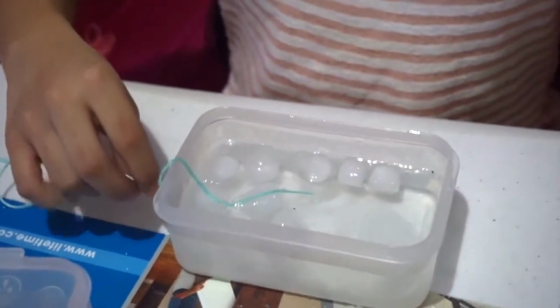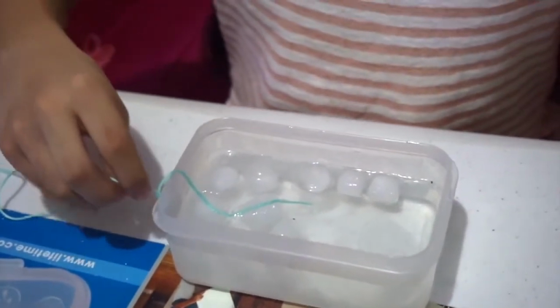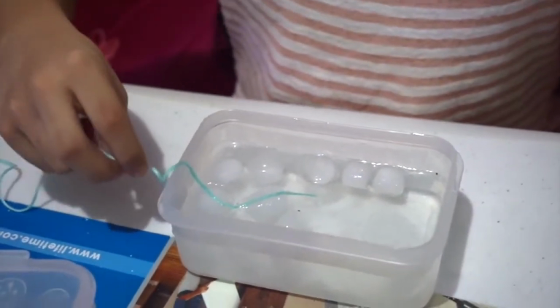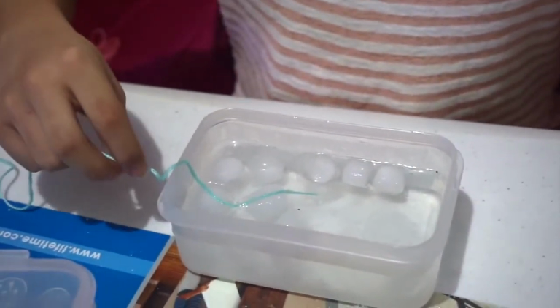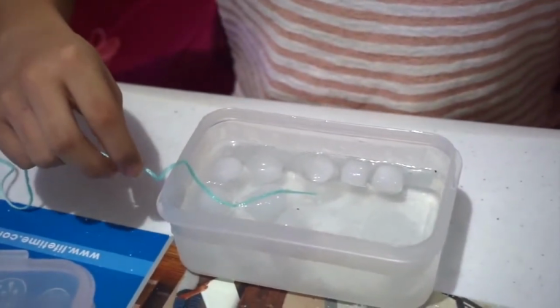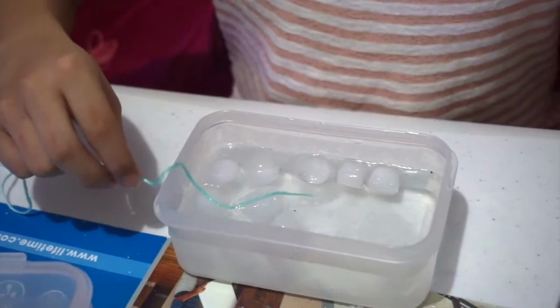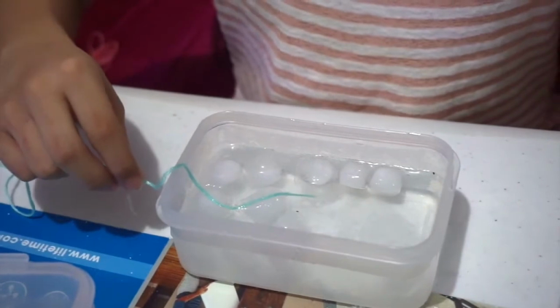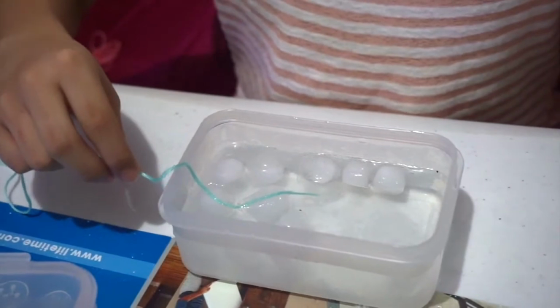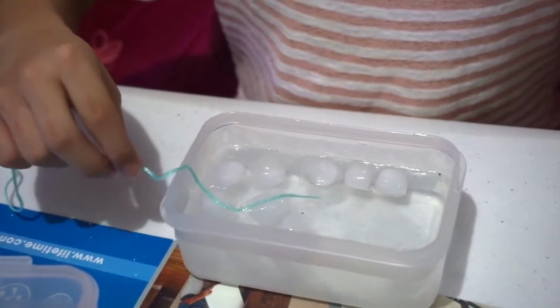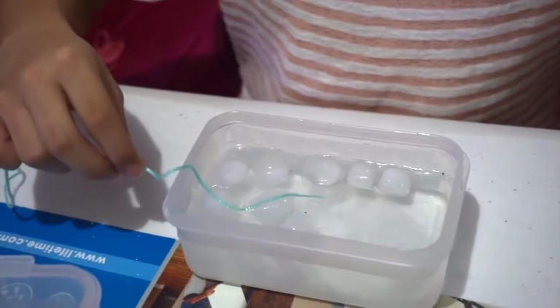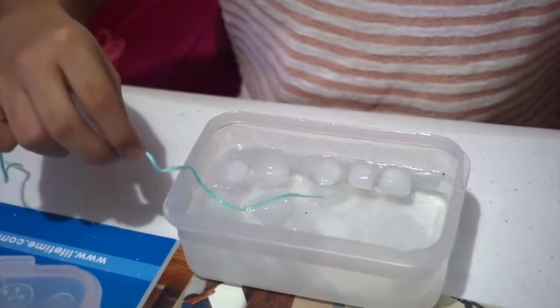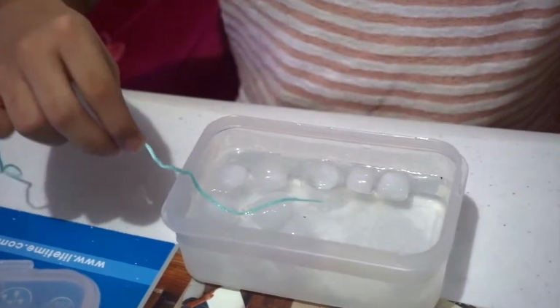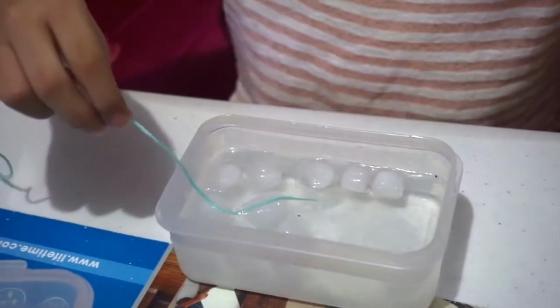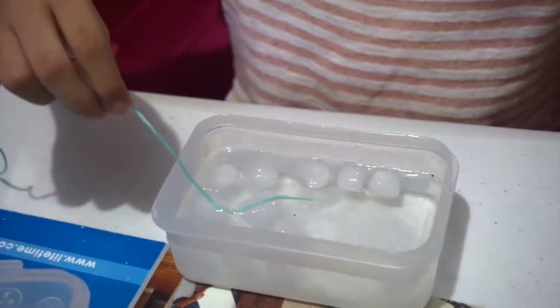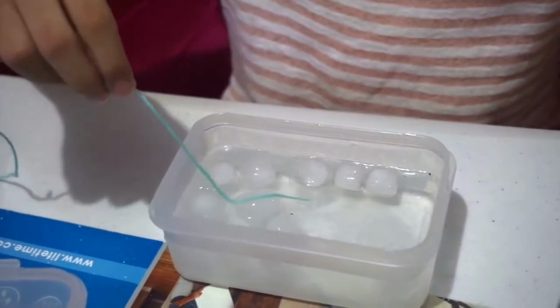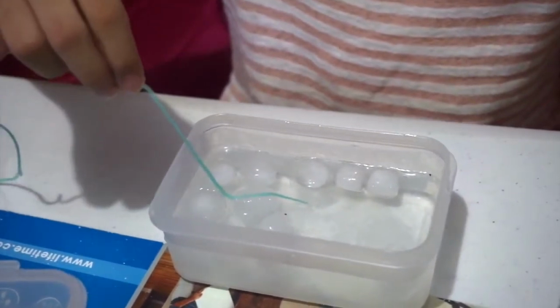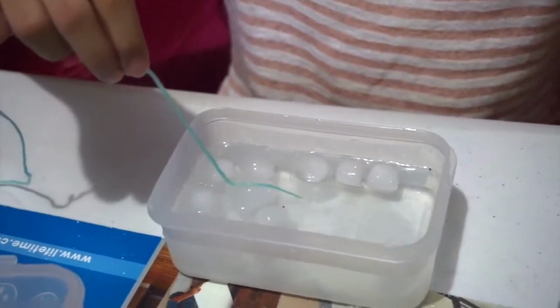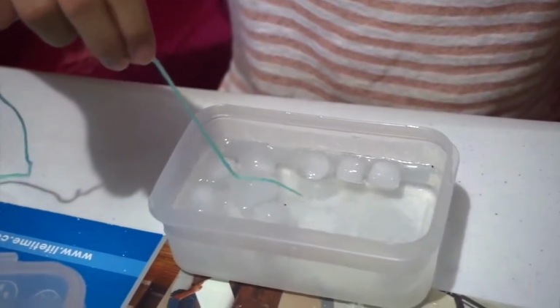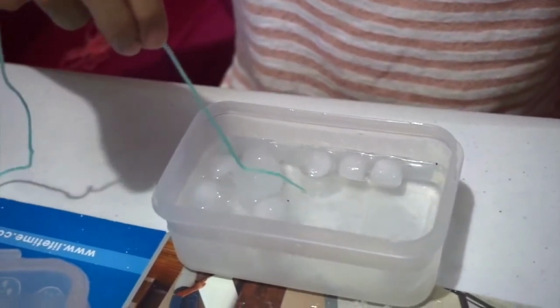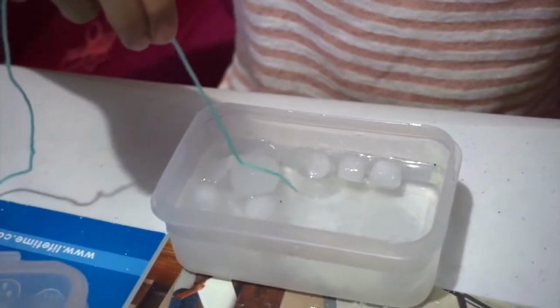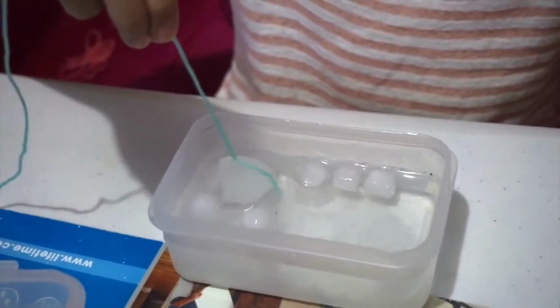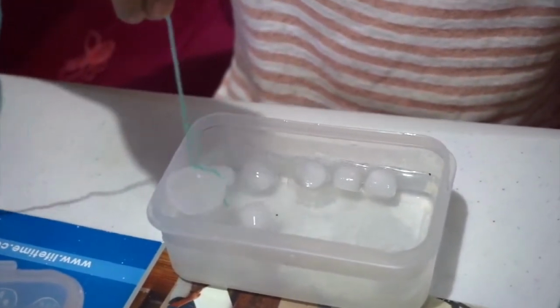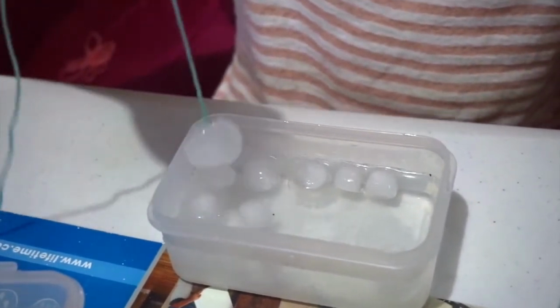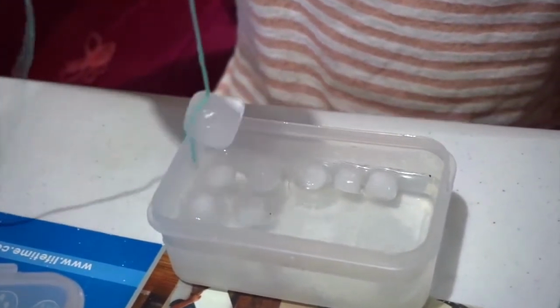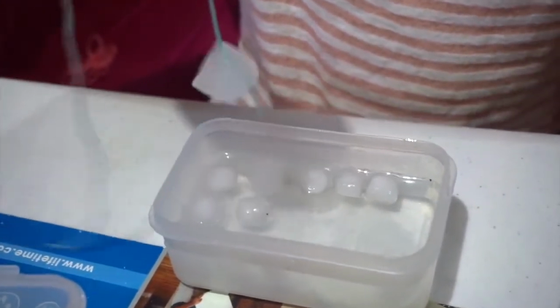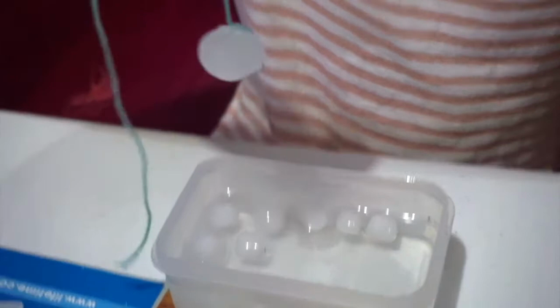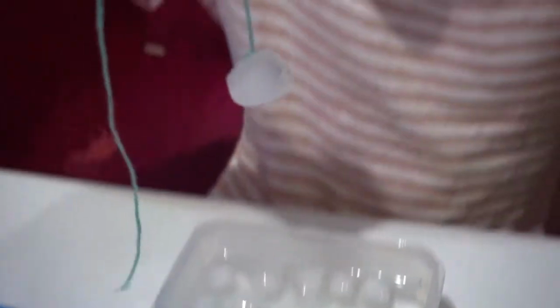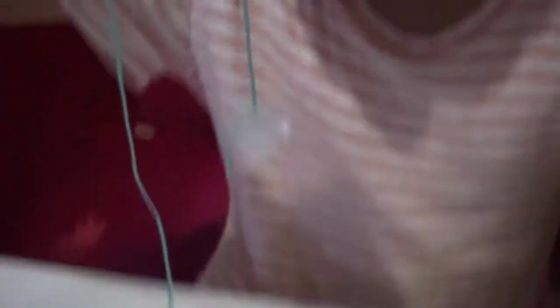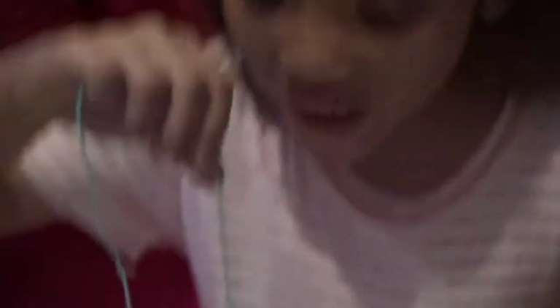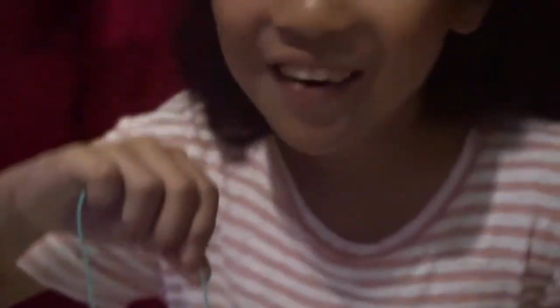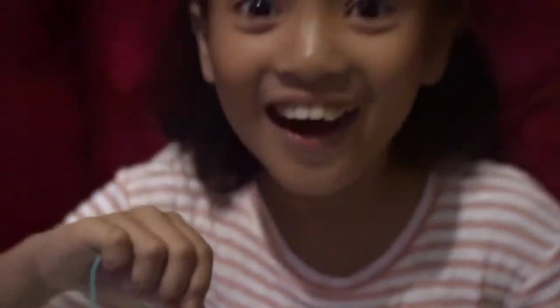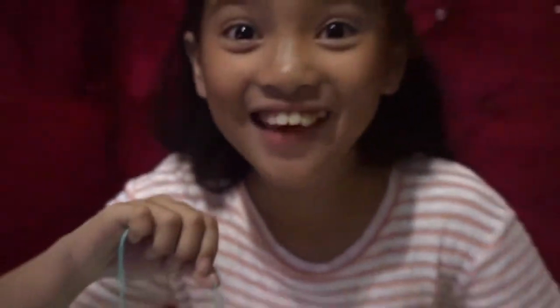And let's wait for 10 seconds. After about 10 seconds, carefully lift the string with the ice. Wow! Amazing!